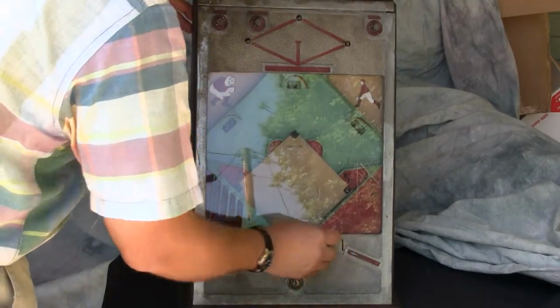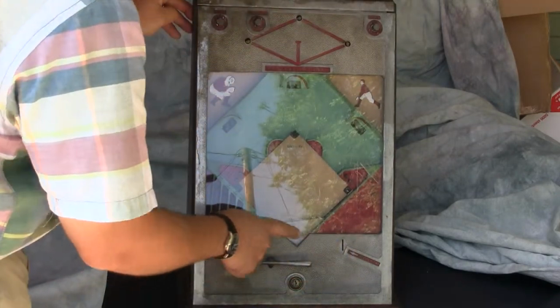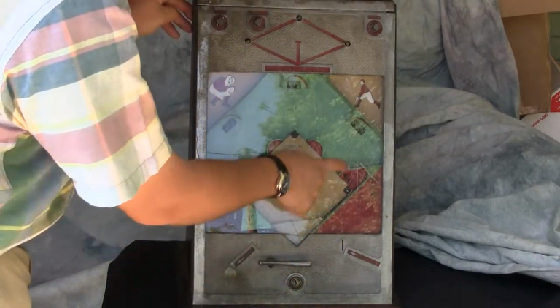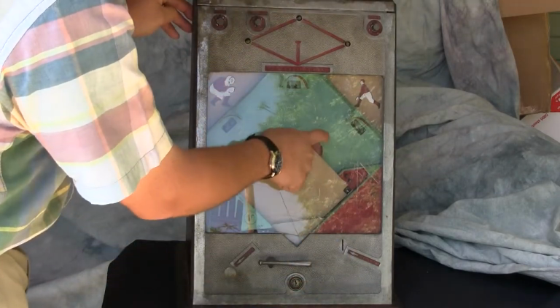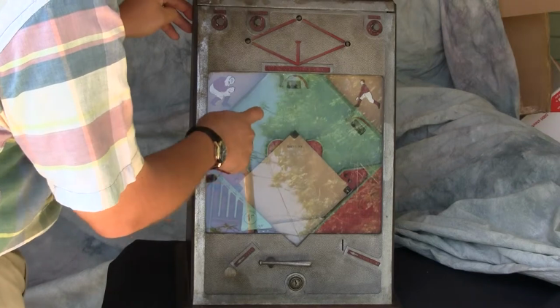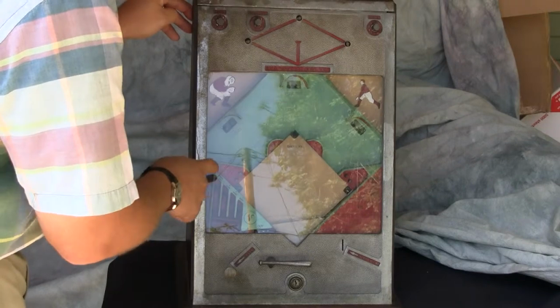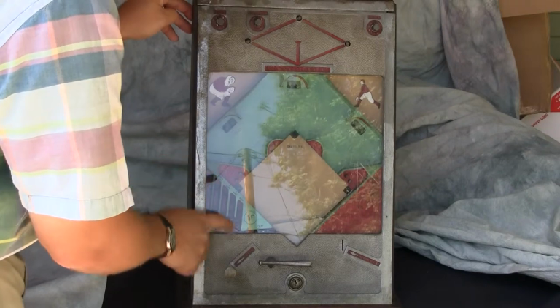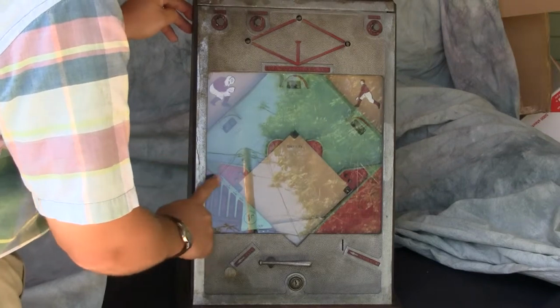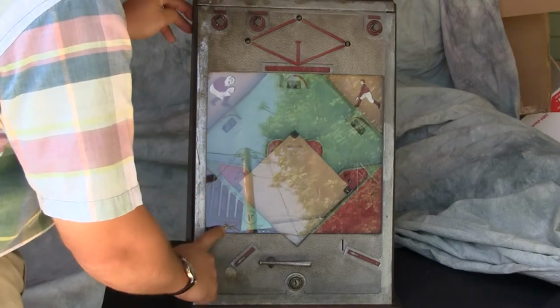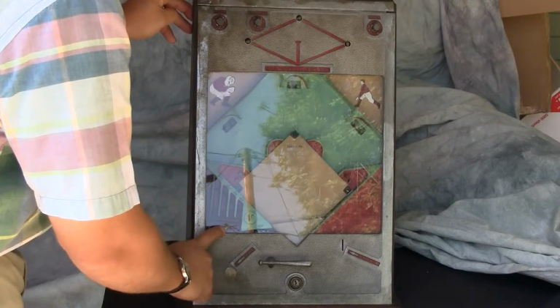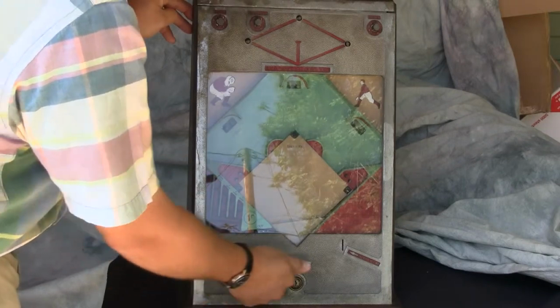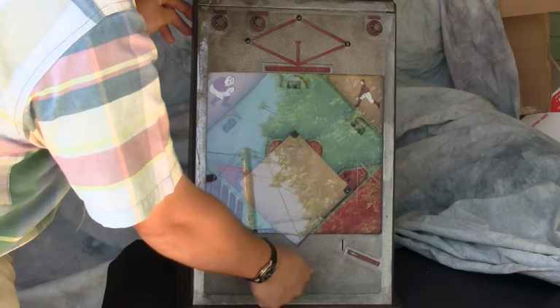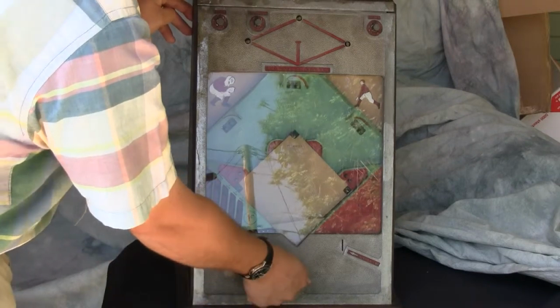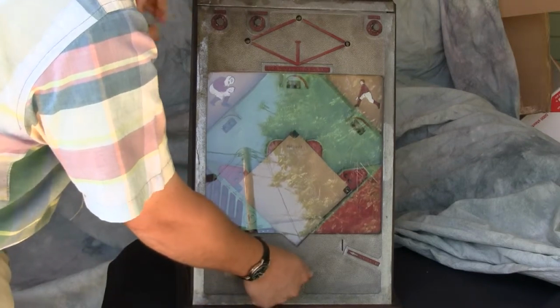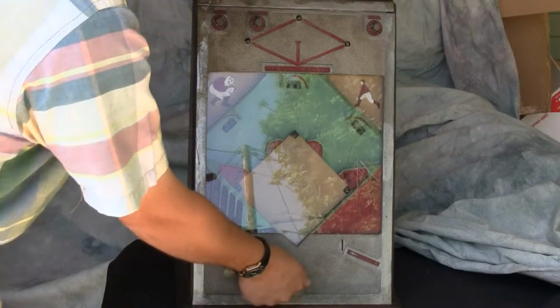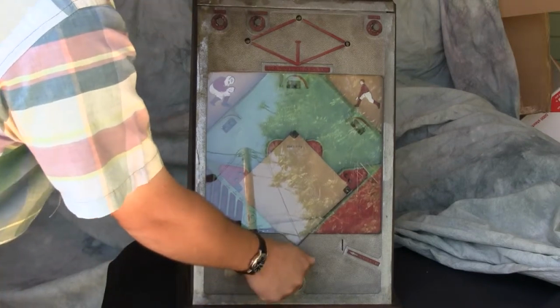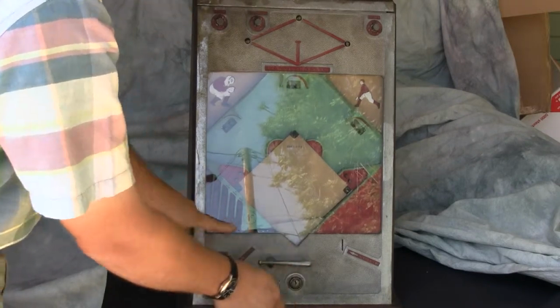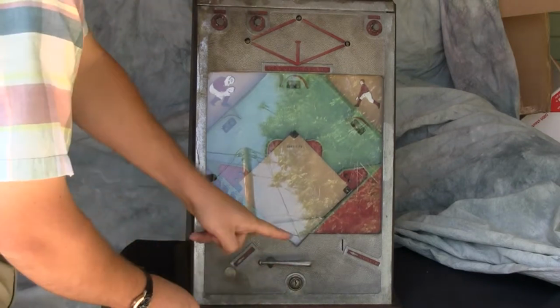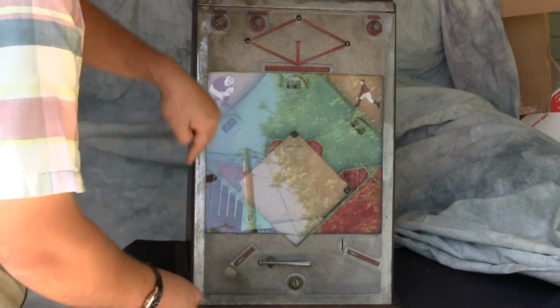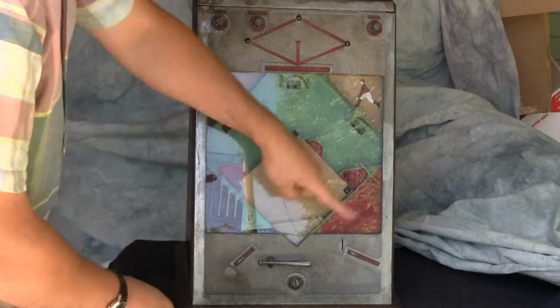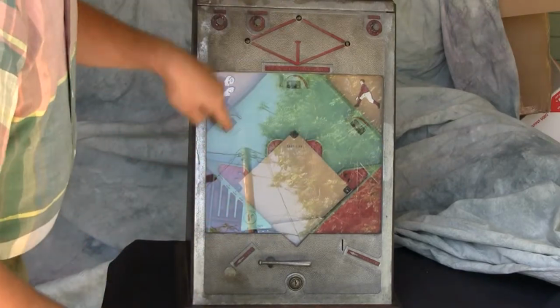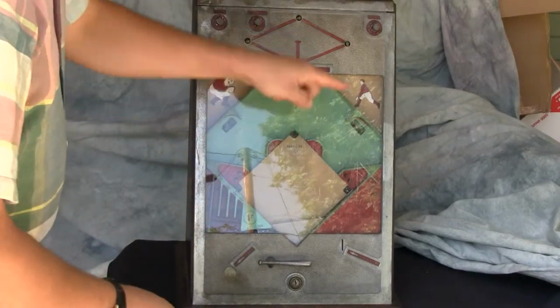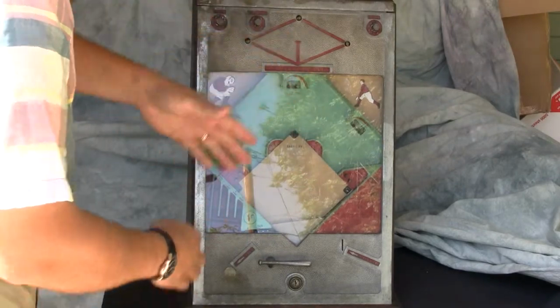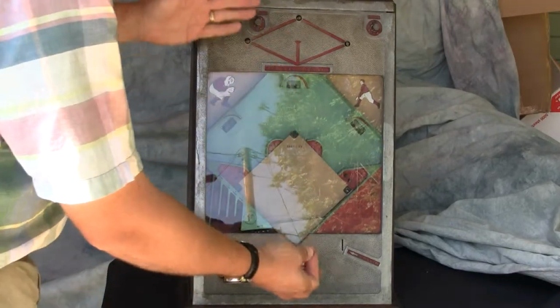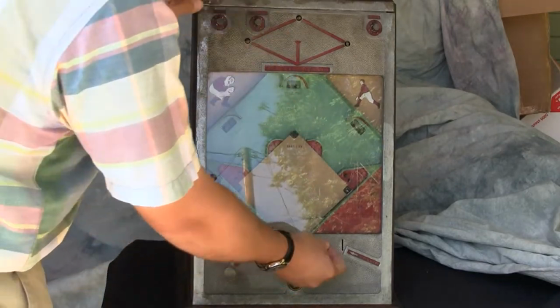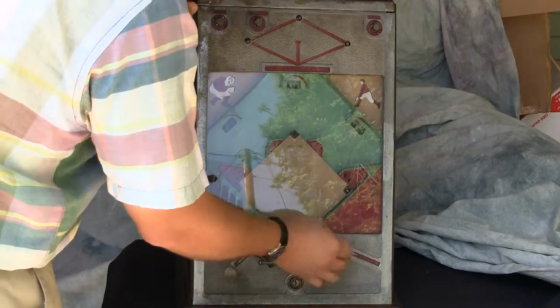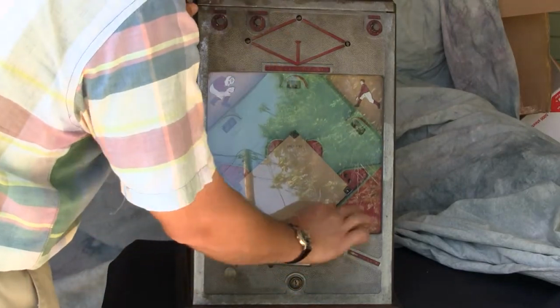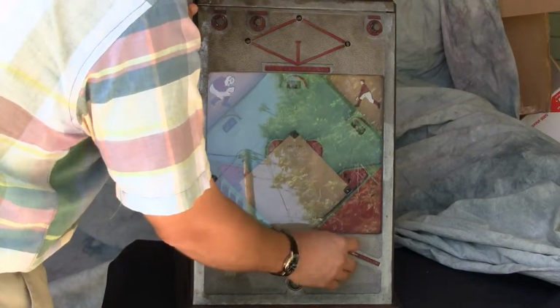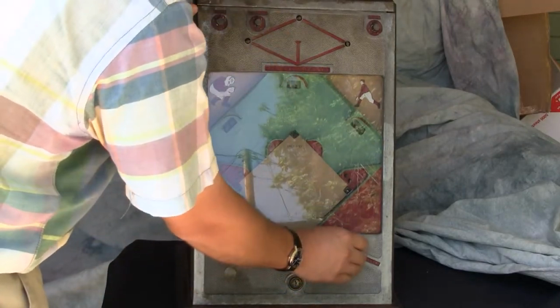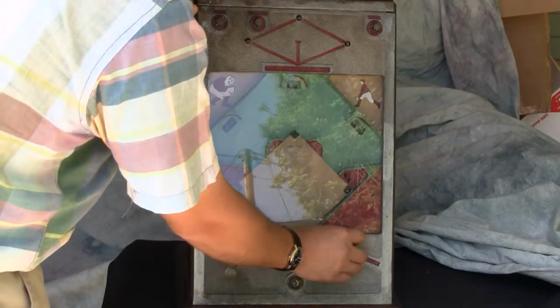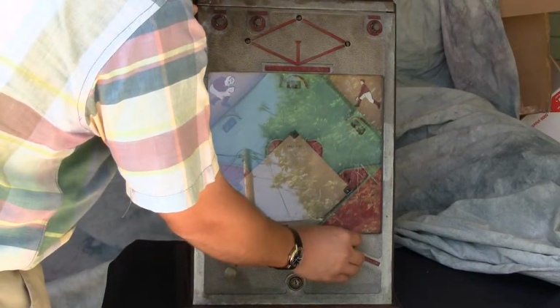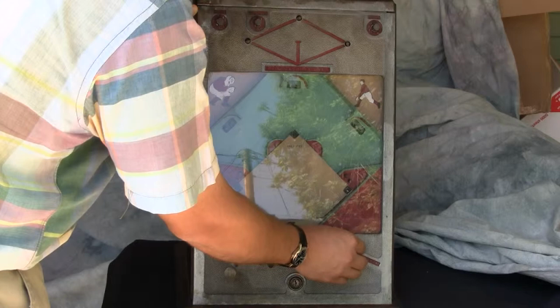Basically, if I get runners on base, the balls come down here and the bat can reset those batters, and I continue to play until I achieve three outs. So that's basically the way it operates.